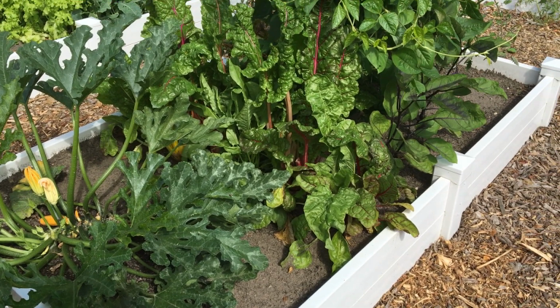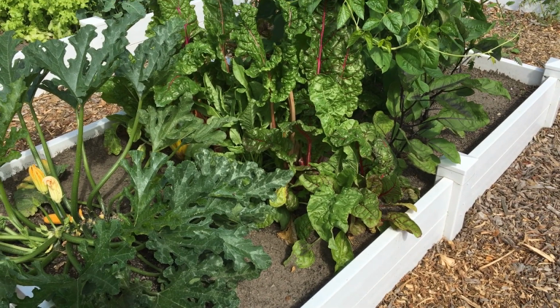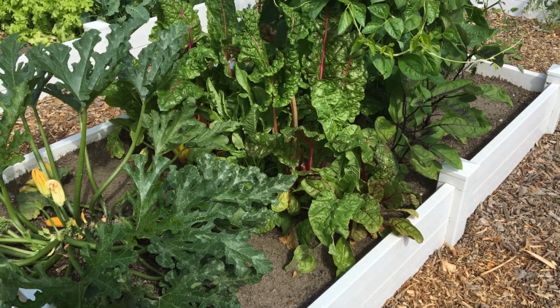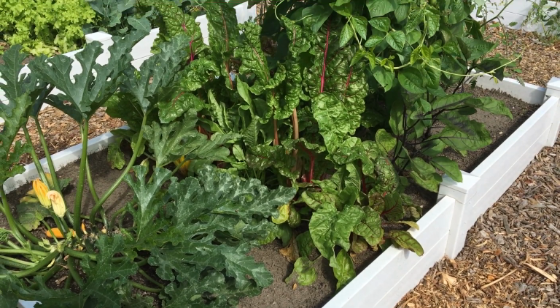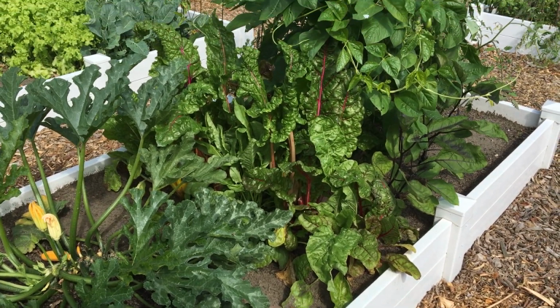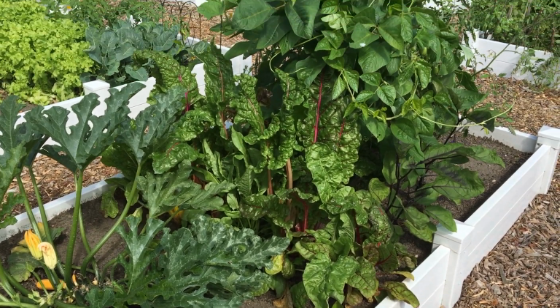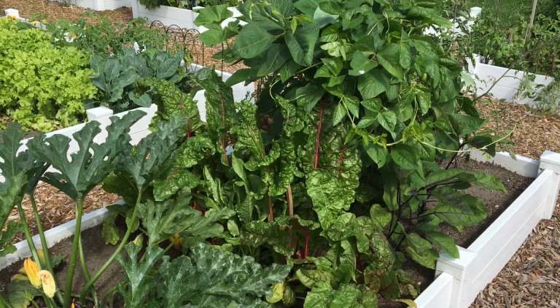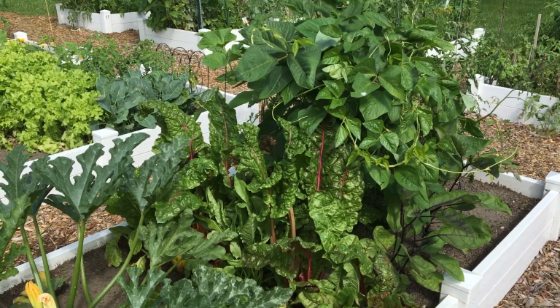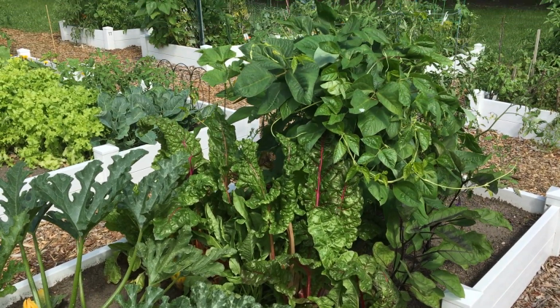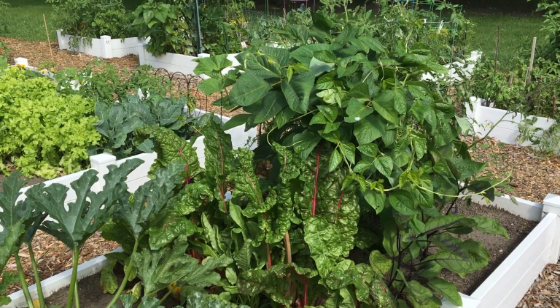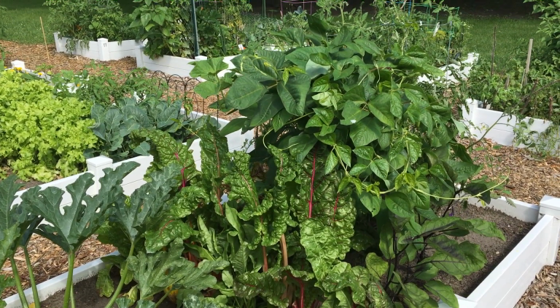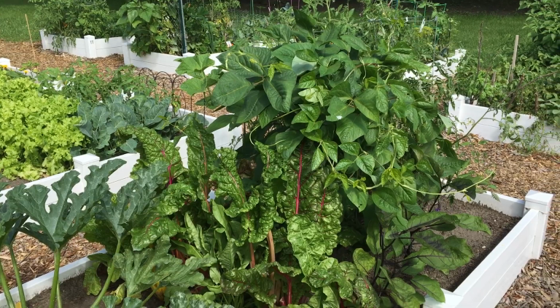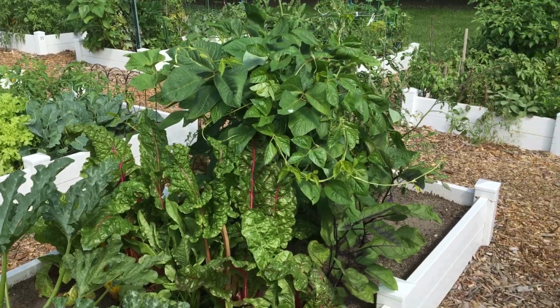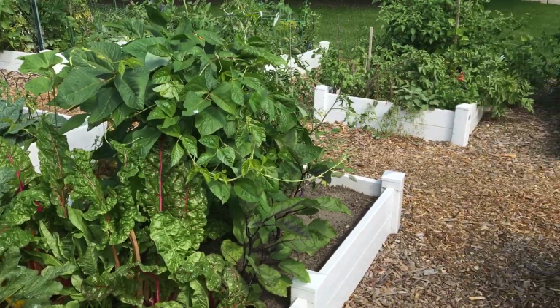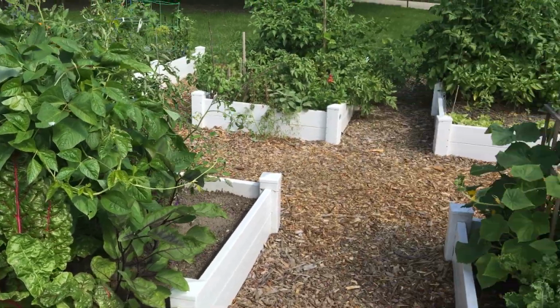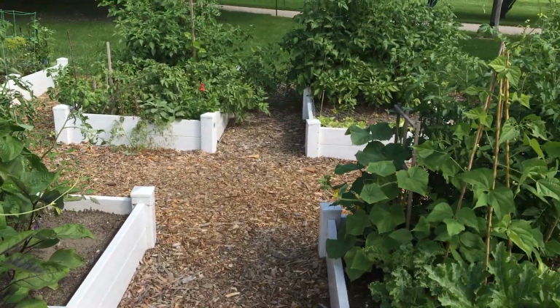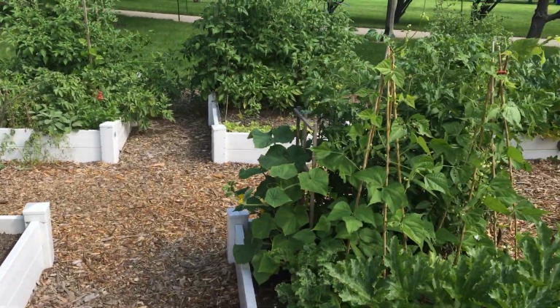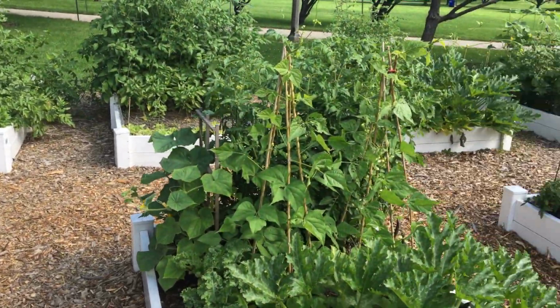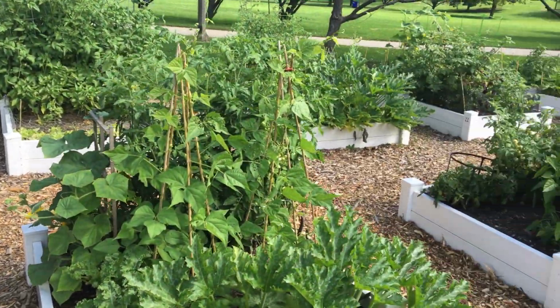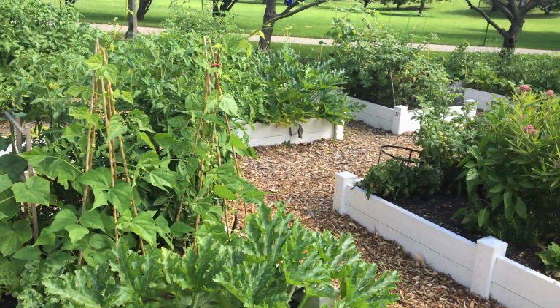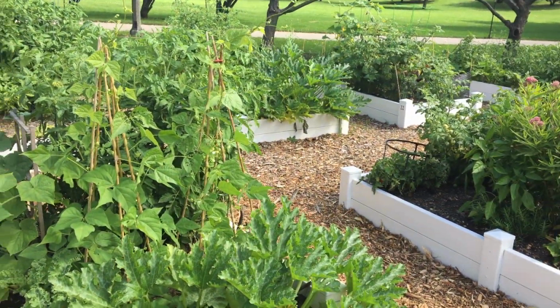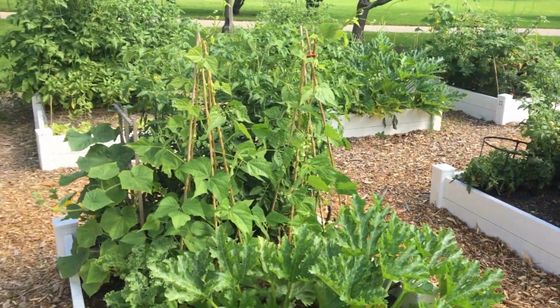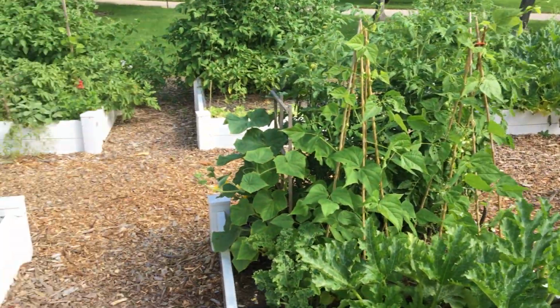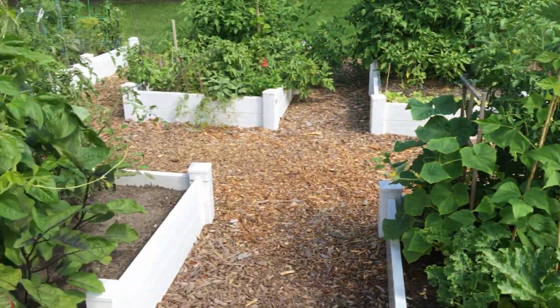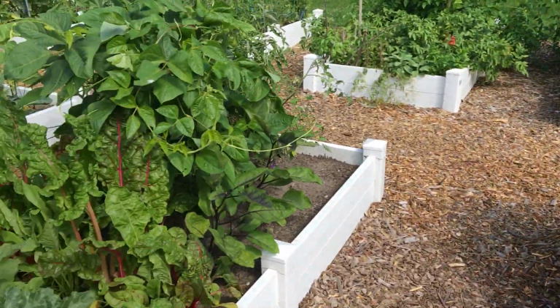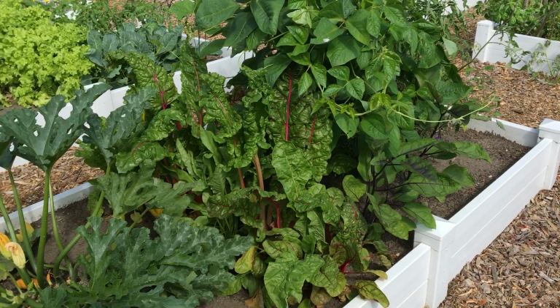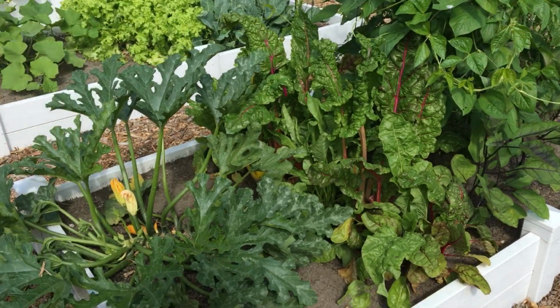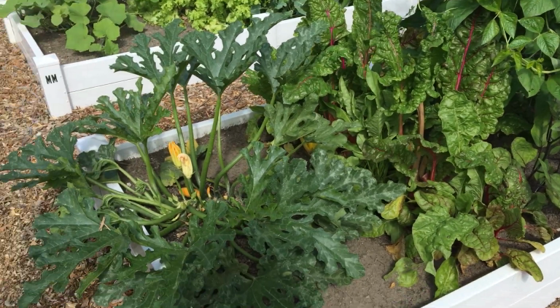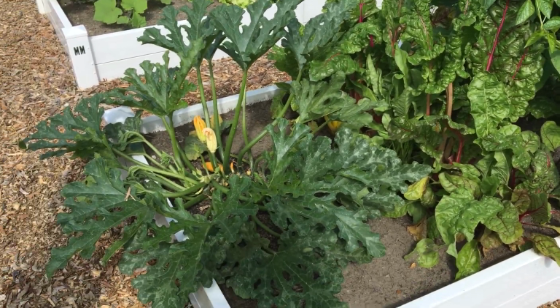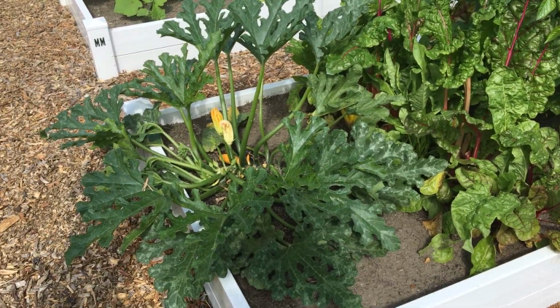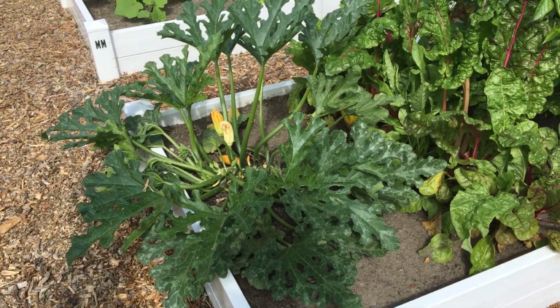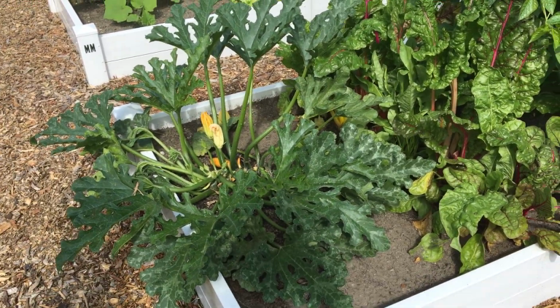Hey everybody, it's Tiffany and Arlen, the Patio Gardeners. We're here at our community garden plot in Chicago, and we've got a couple of things to show — a couple things growing in progress this week.